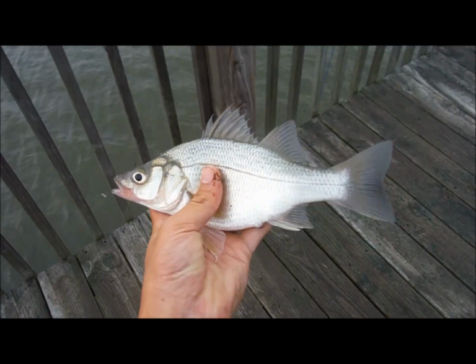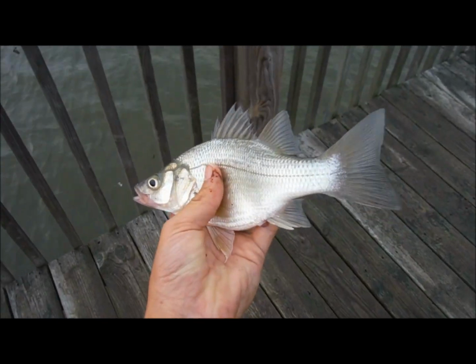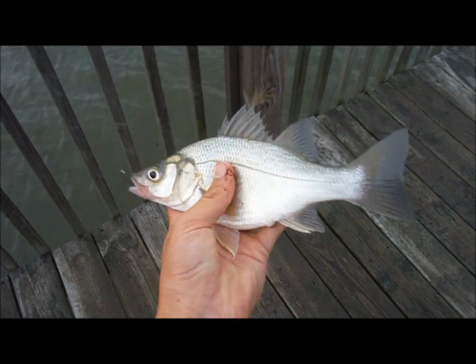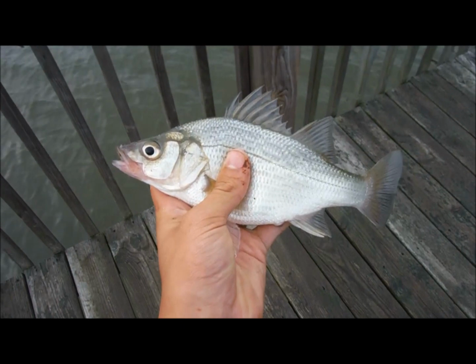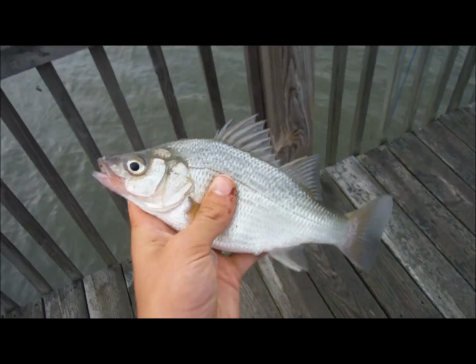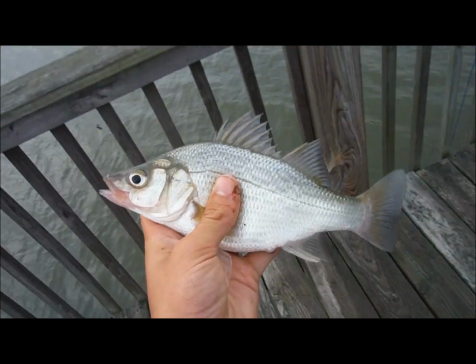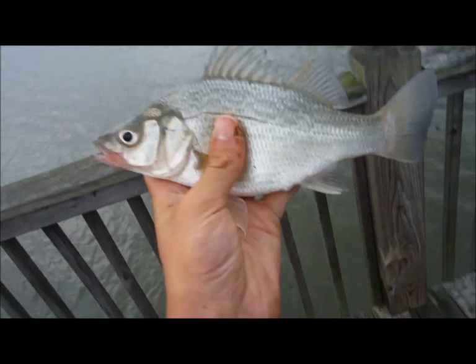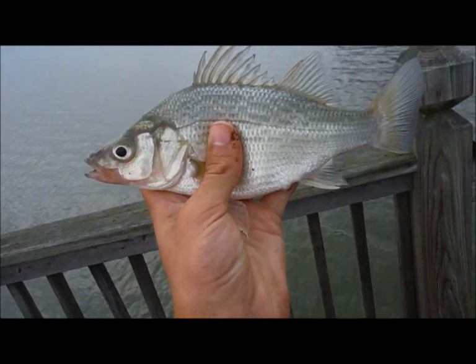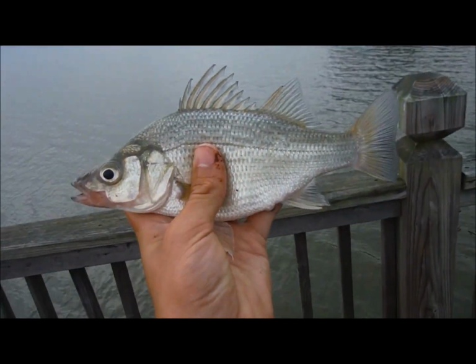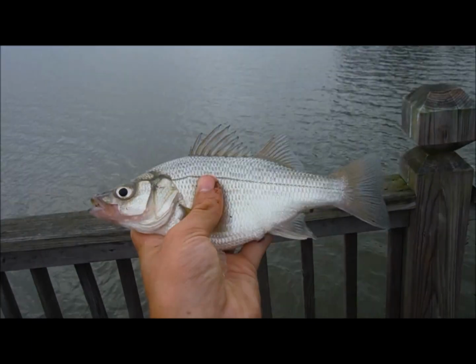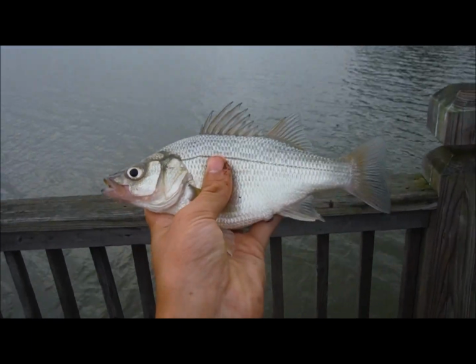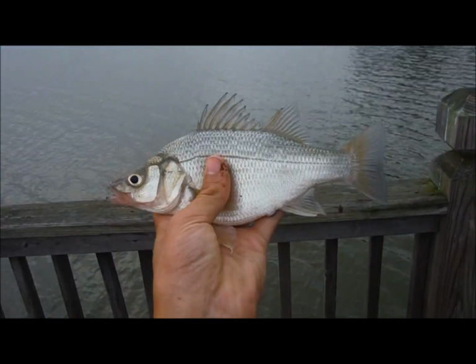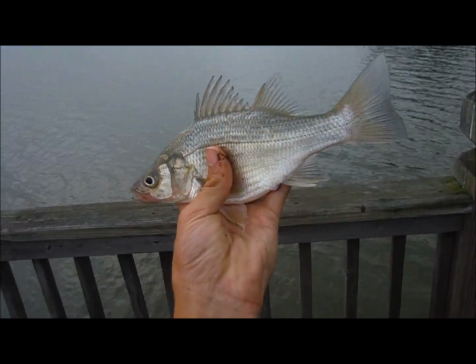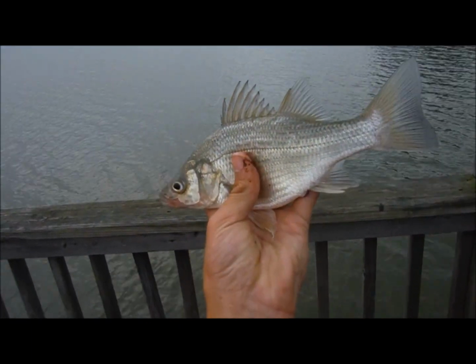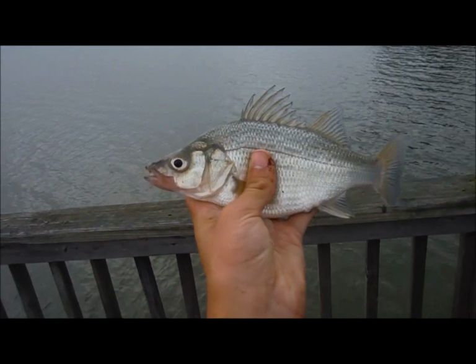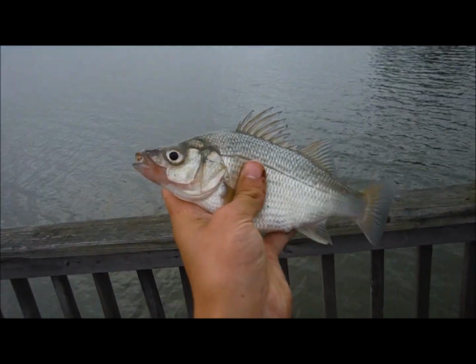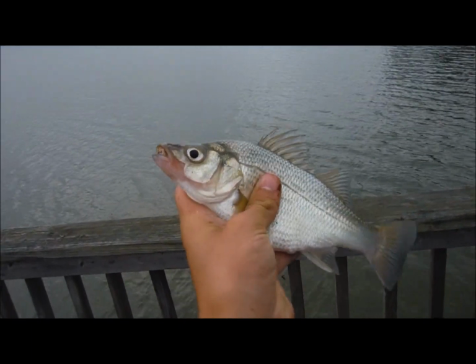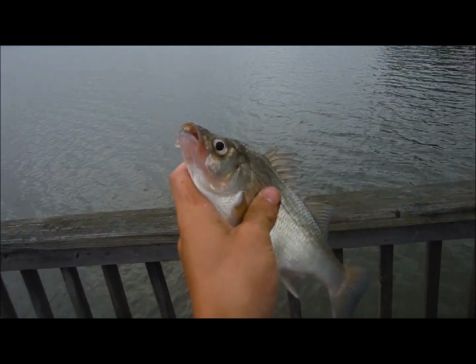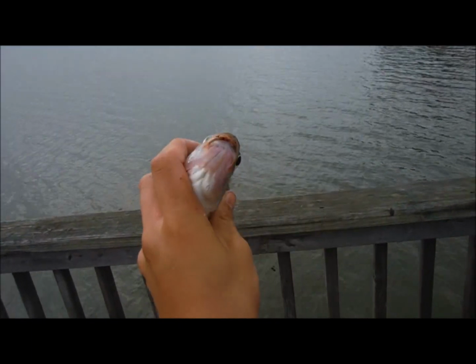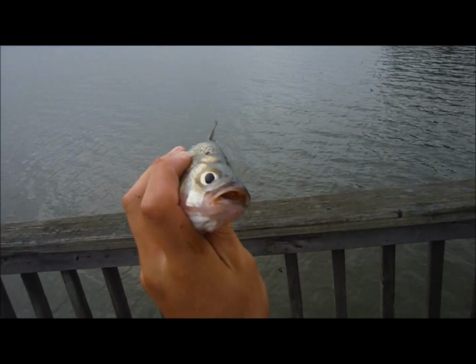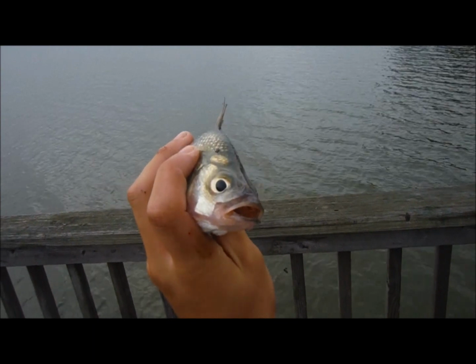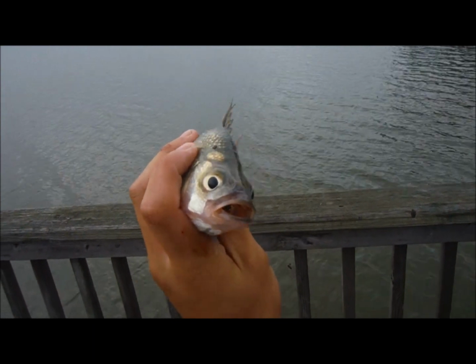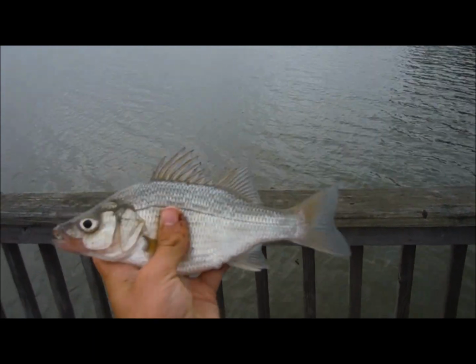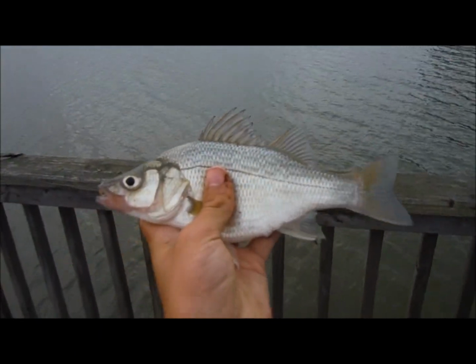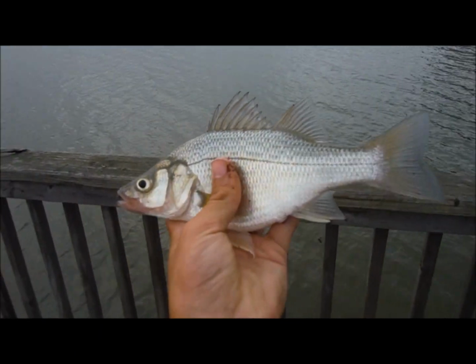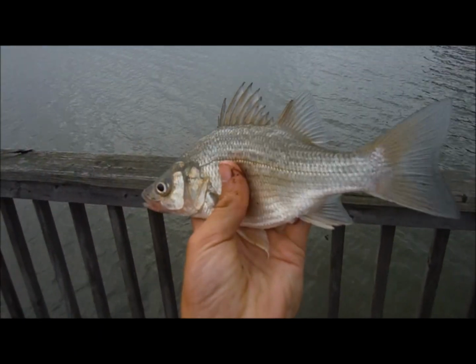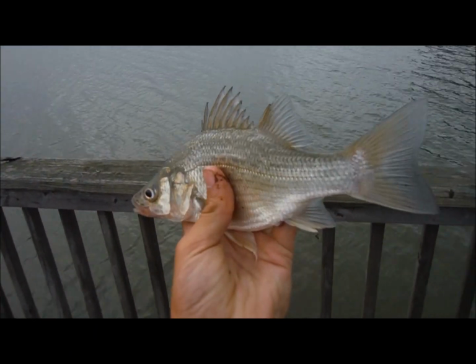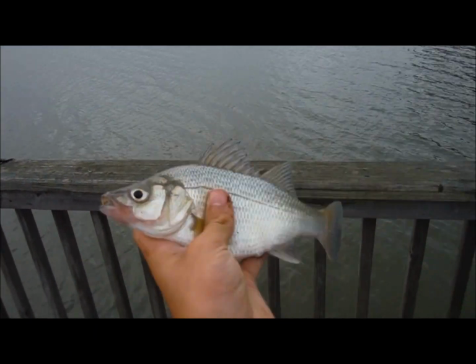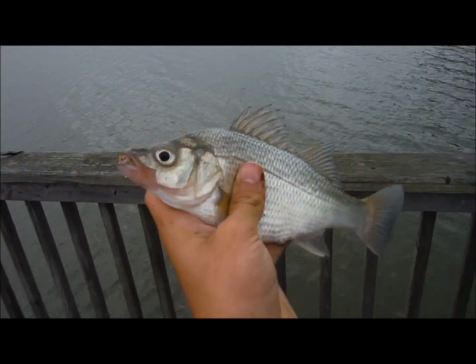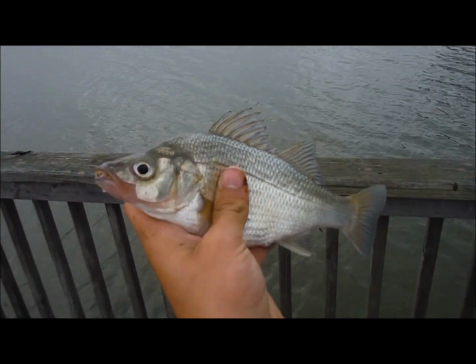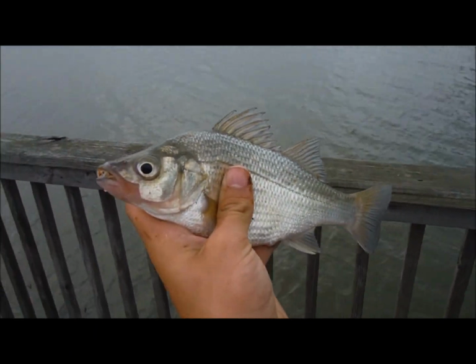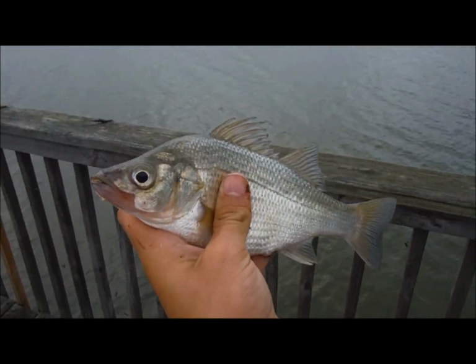This is fish number four. And it's not a catfish, but it's a pretty decently sized white bass. Those are usually smaller fish, so I'm not going to complain about this one.